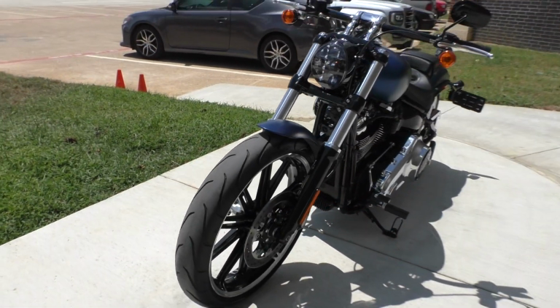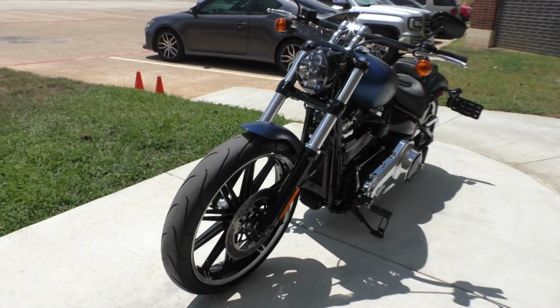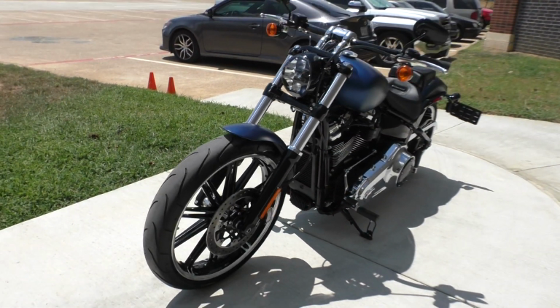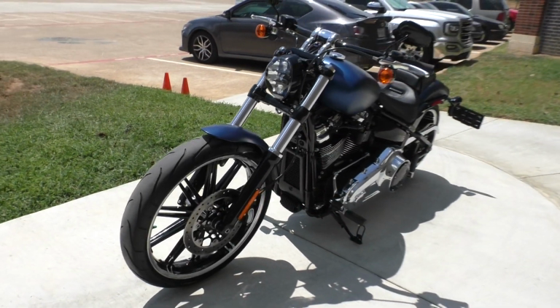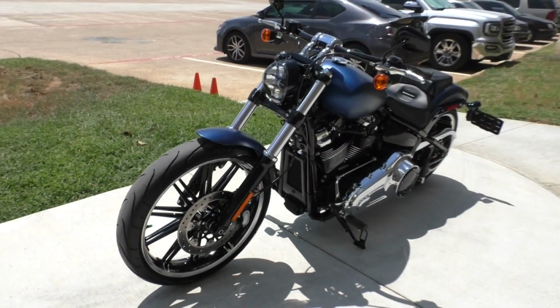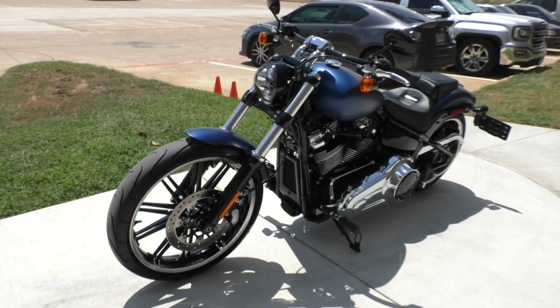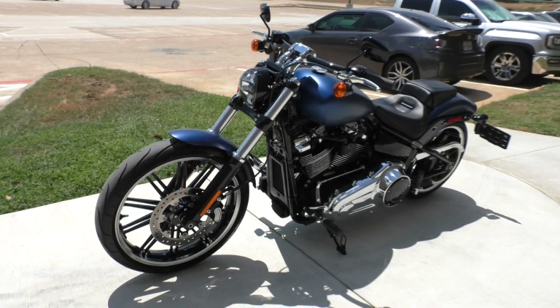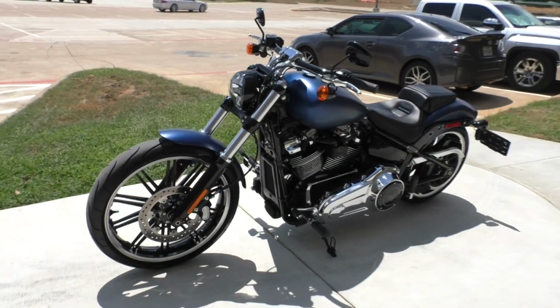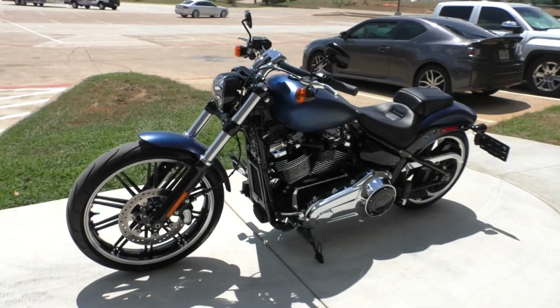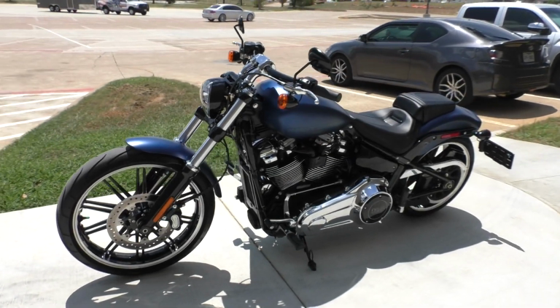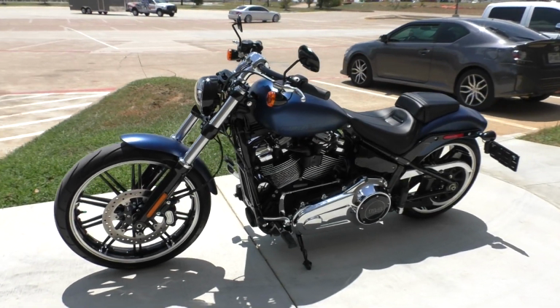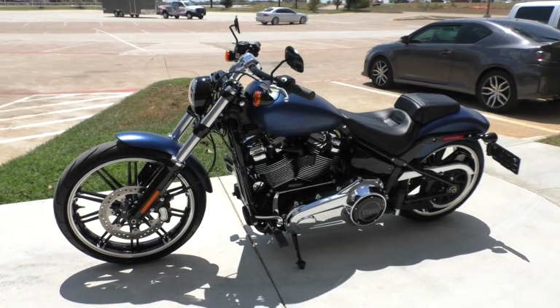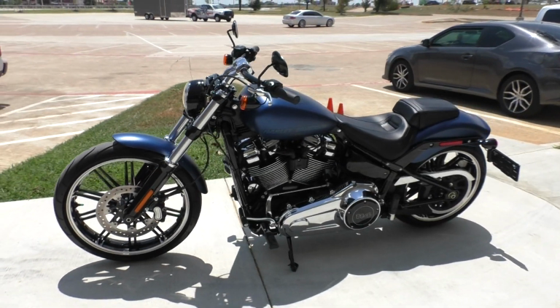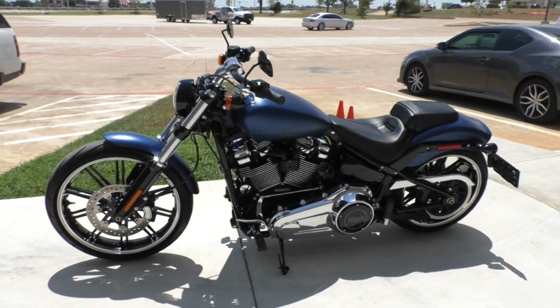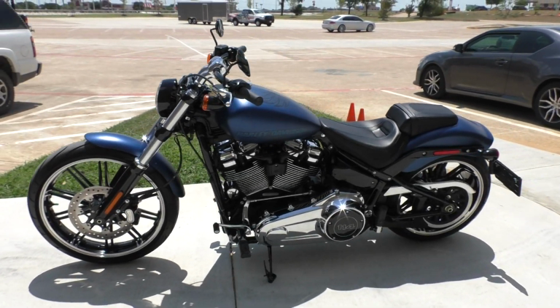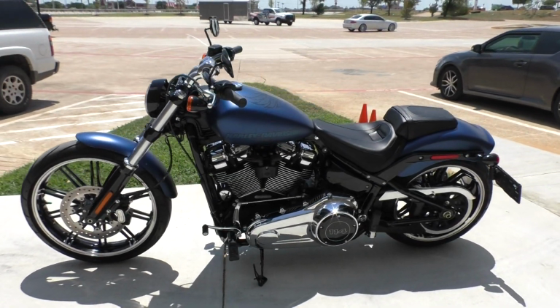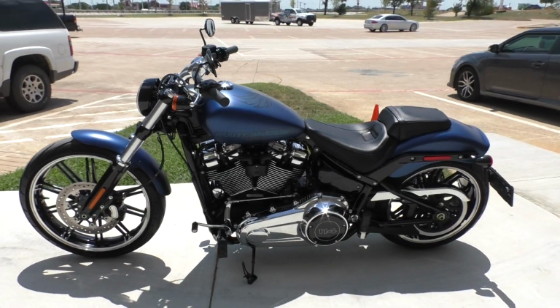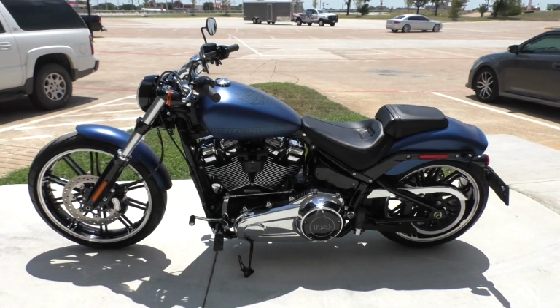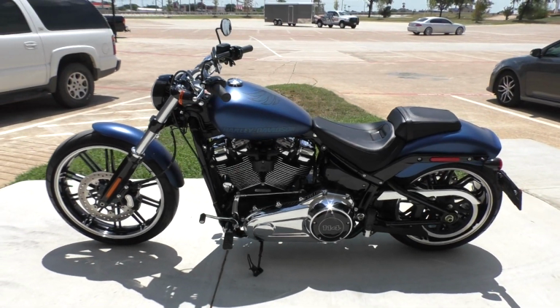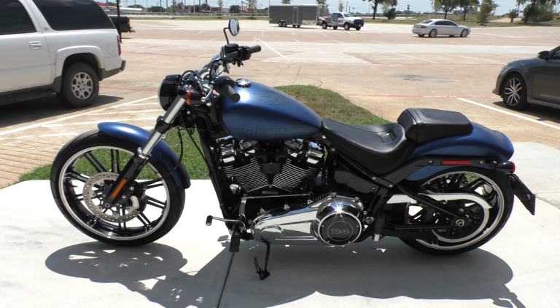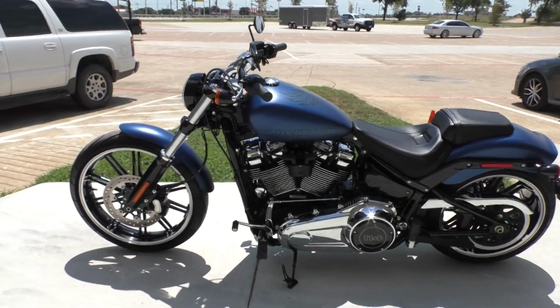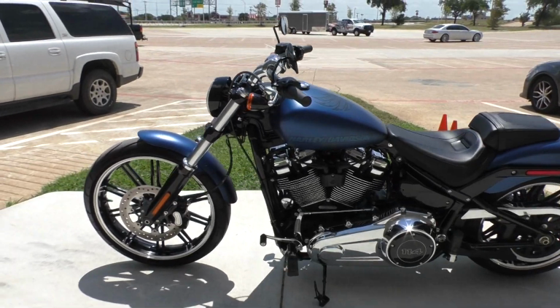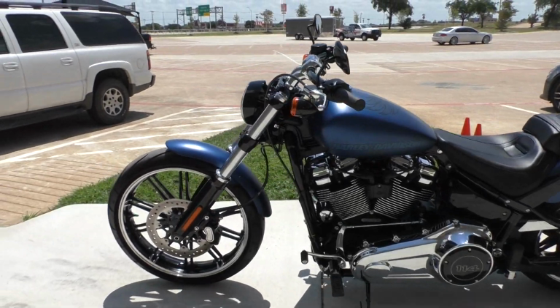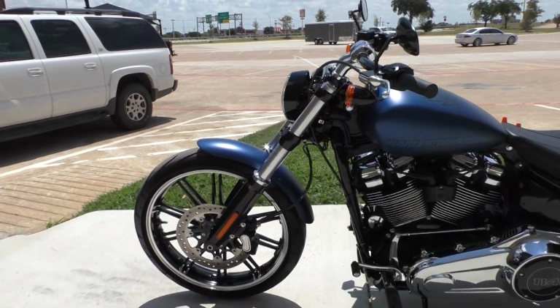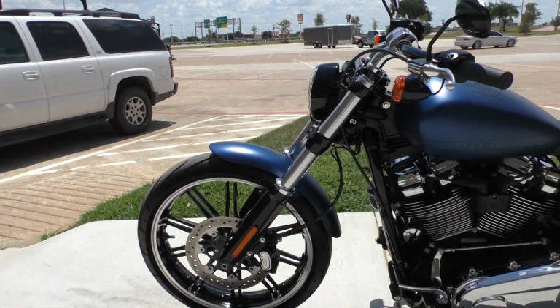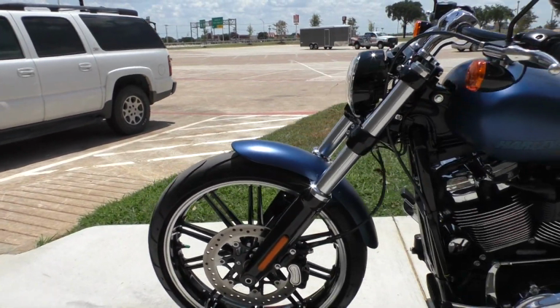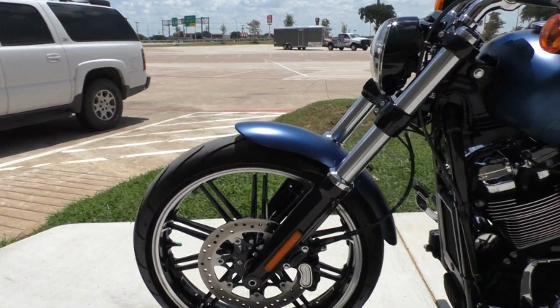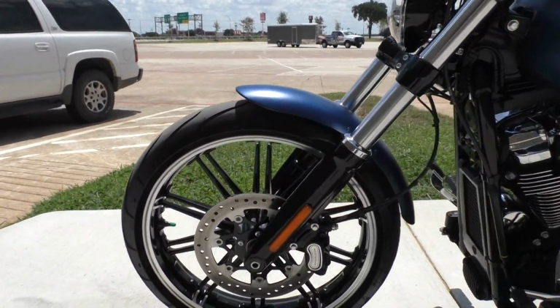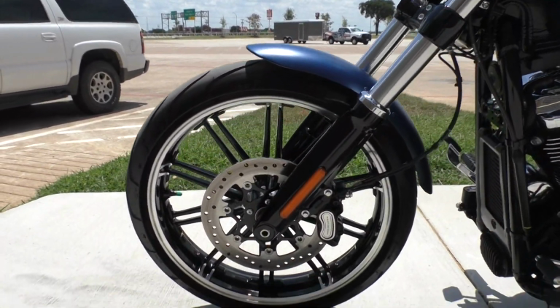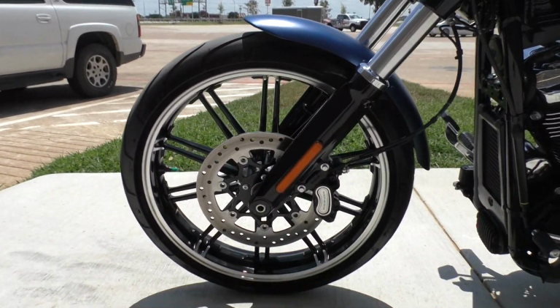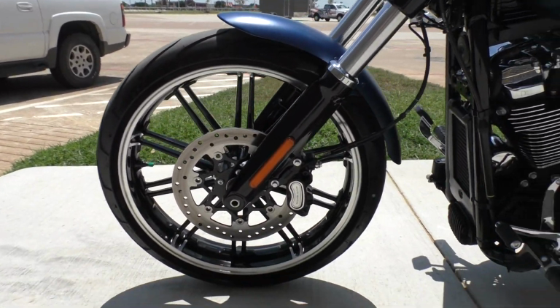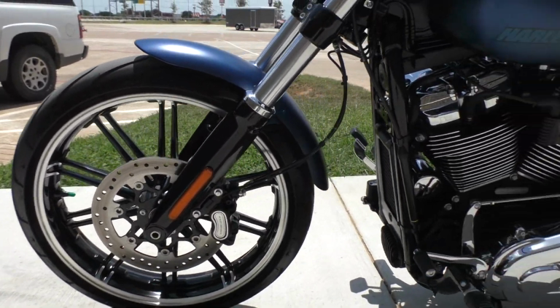It's one of our certified pre-owned motorcycles. It's been through our 32-point pre-delivery inspection. We test rode it and made sure everything was working correctly, and then we gave it a professional detail.